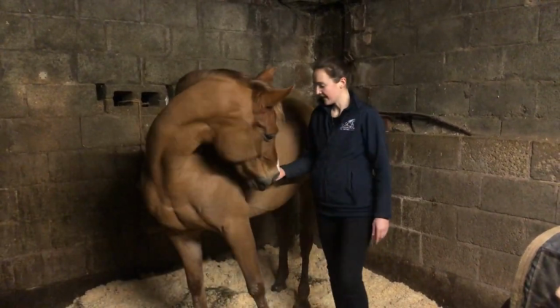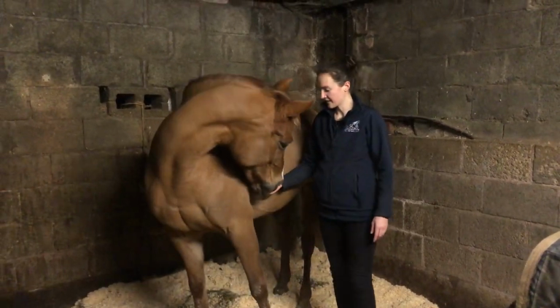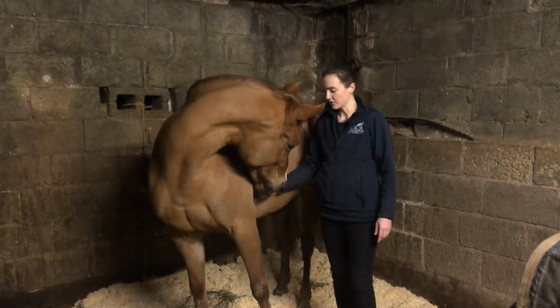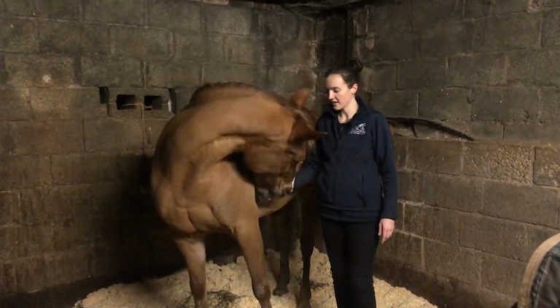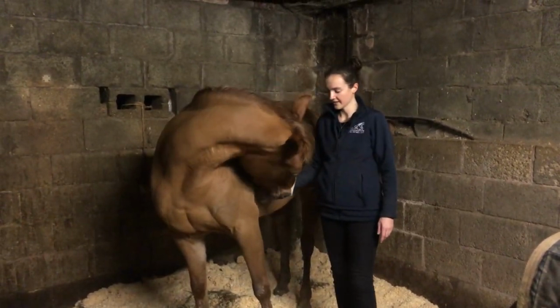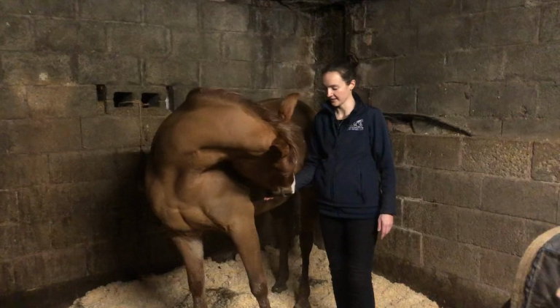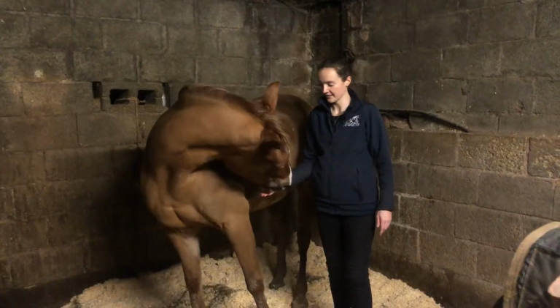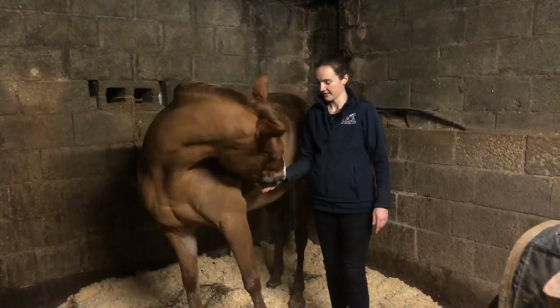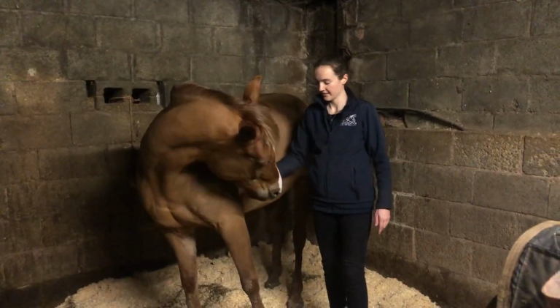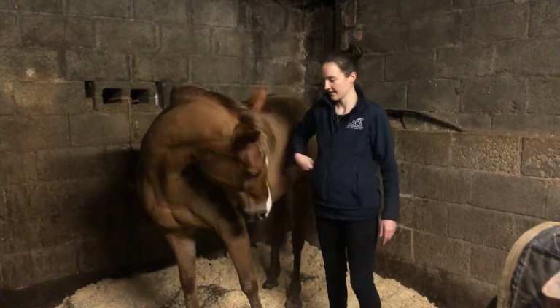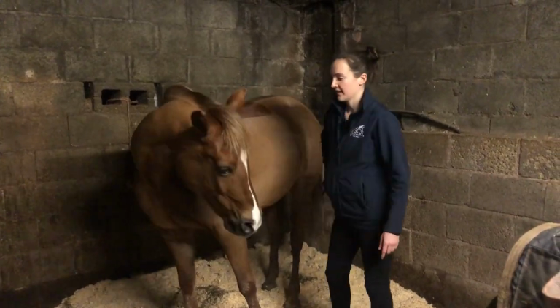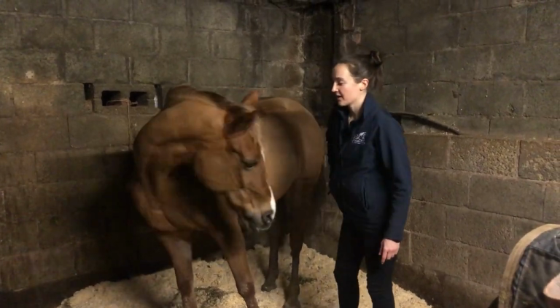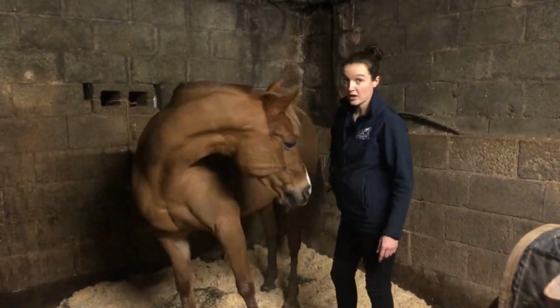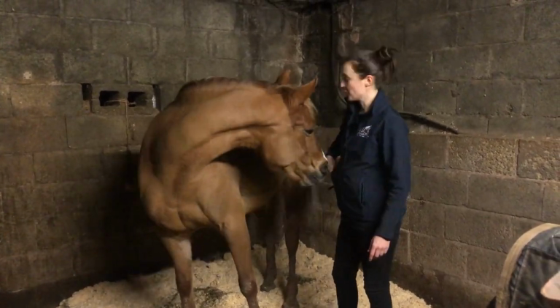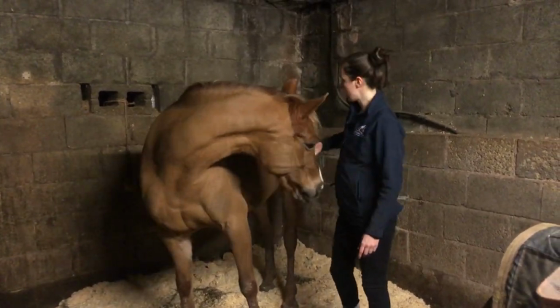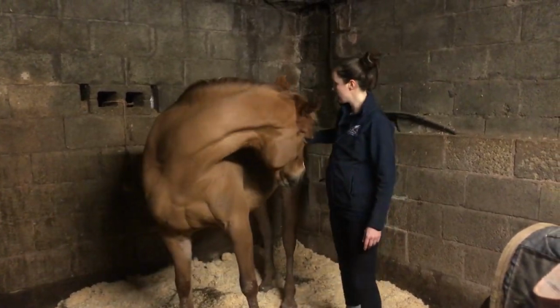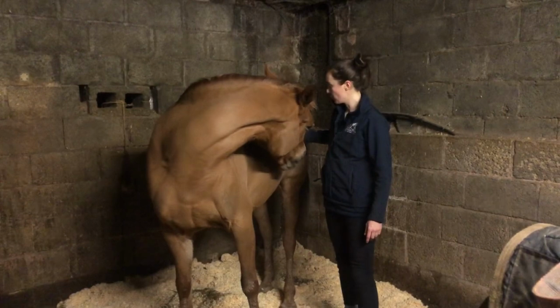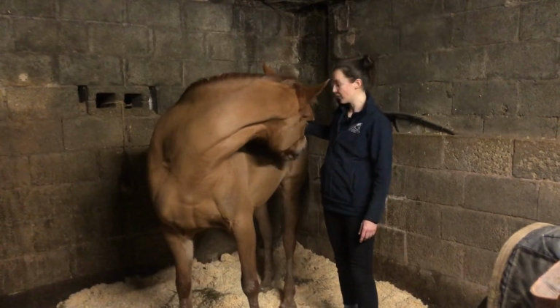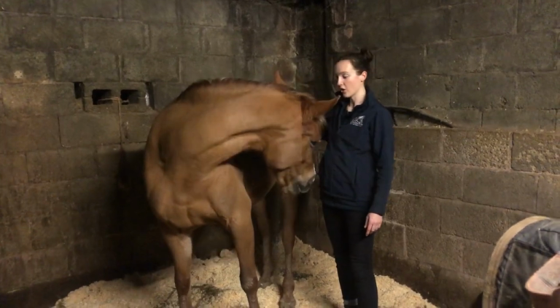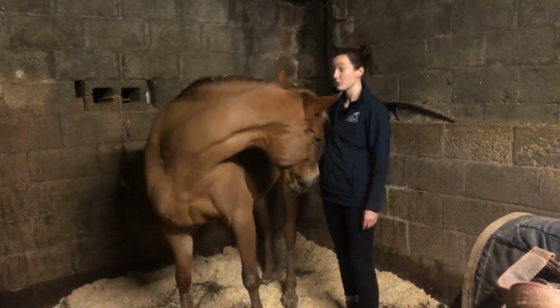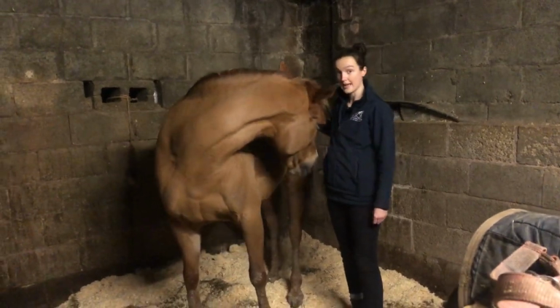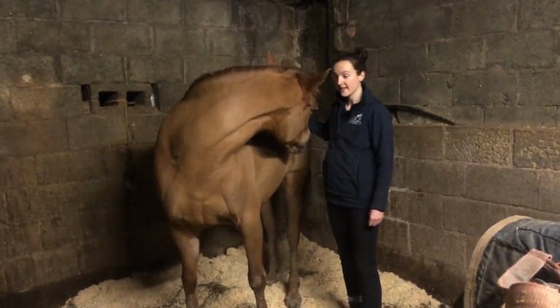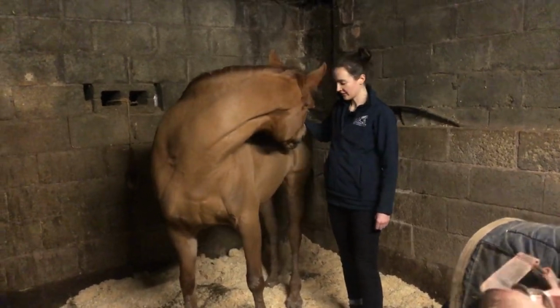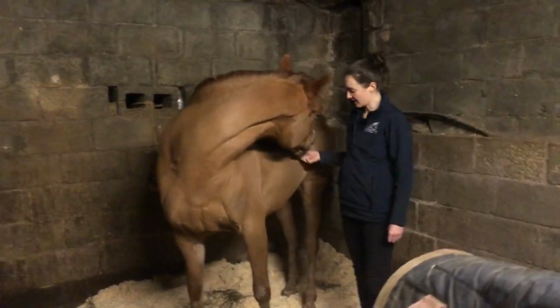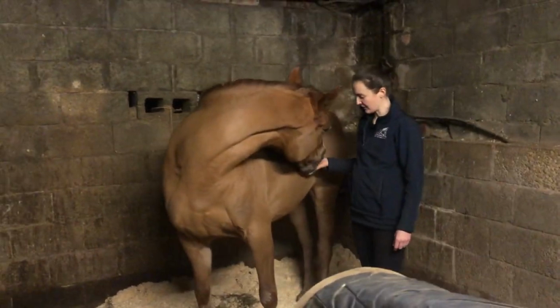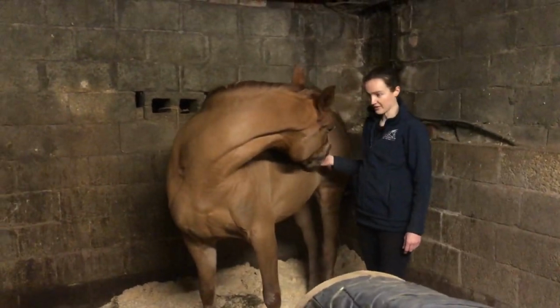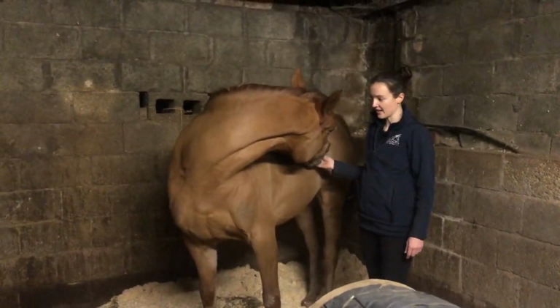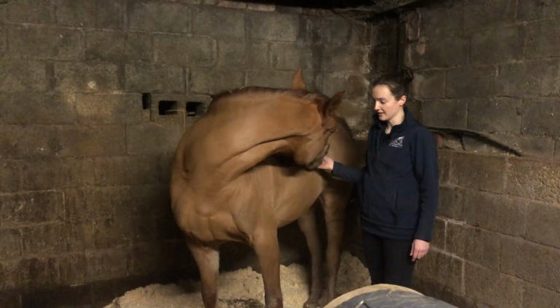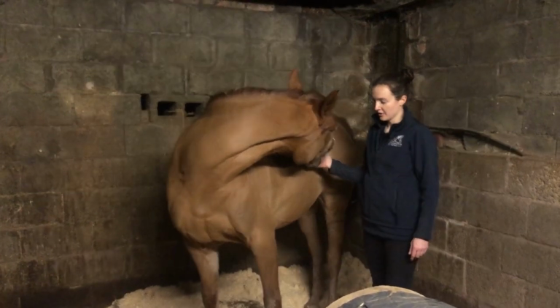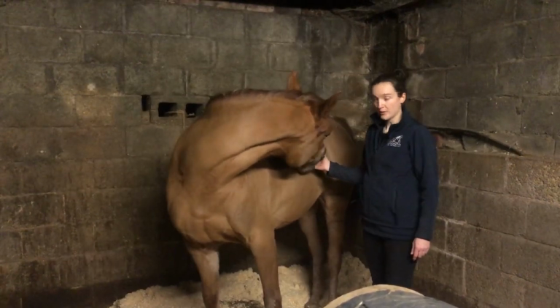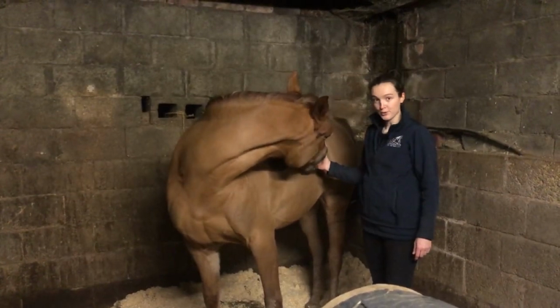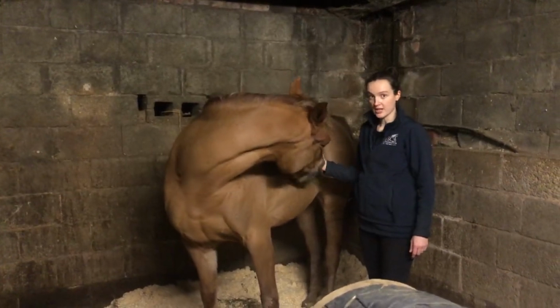Then I'm going to come towards the girth line, and third — this is quite a hard one — you want to get them eventually towards the point of the hip. Tango is a little bit tight so it's about as far as I can get her, but it will improve over time.